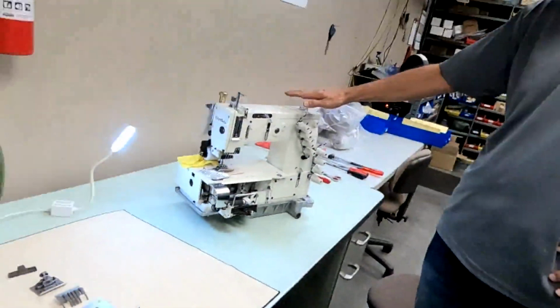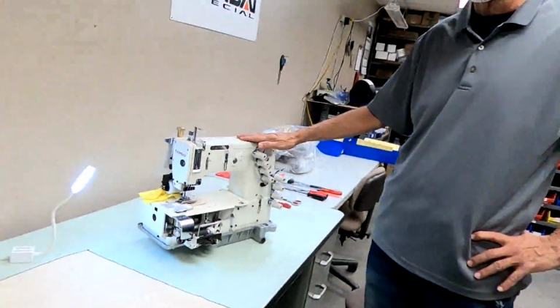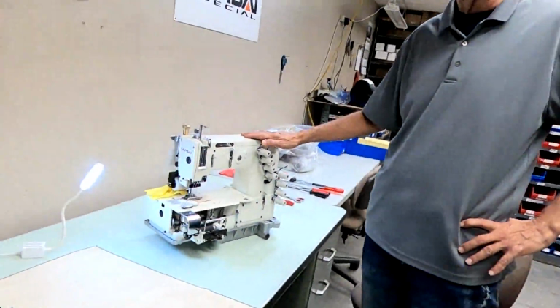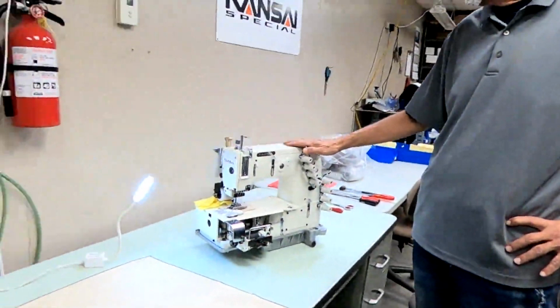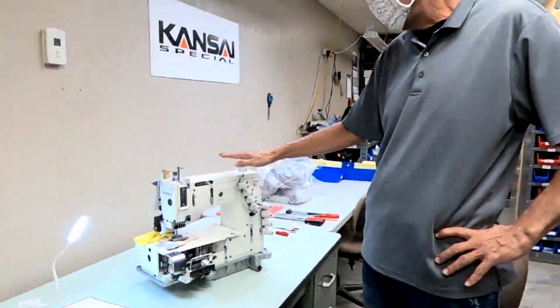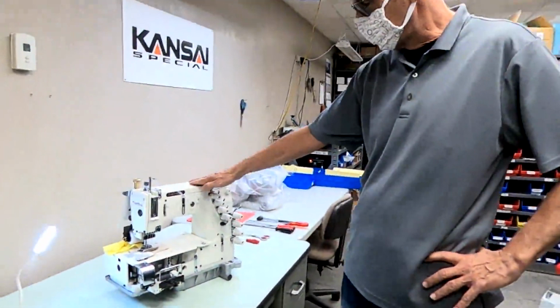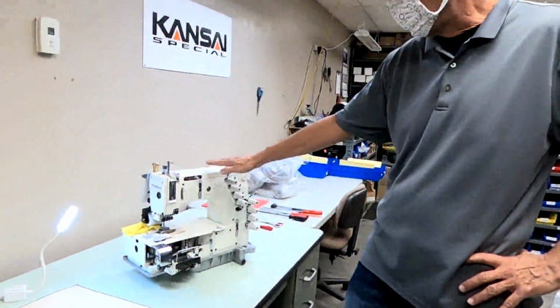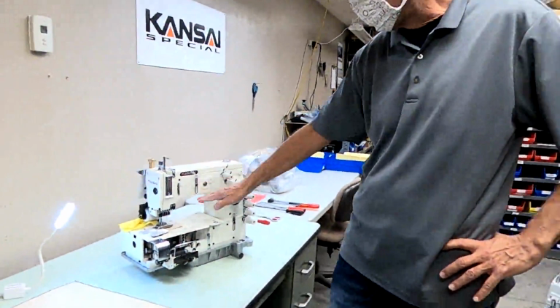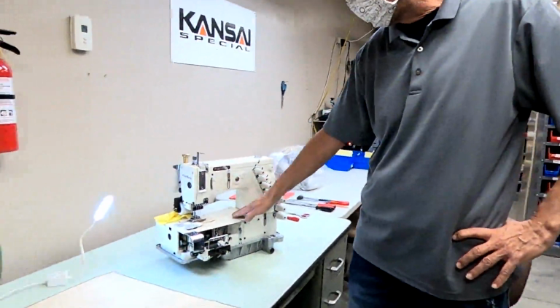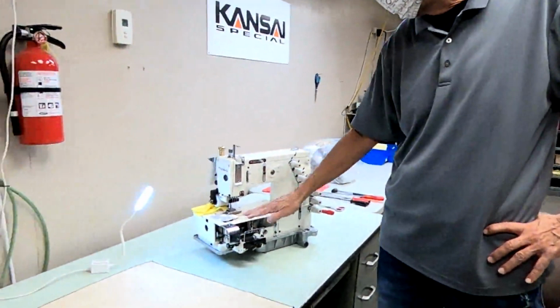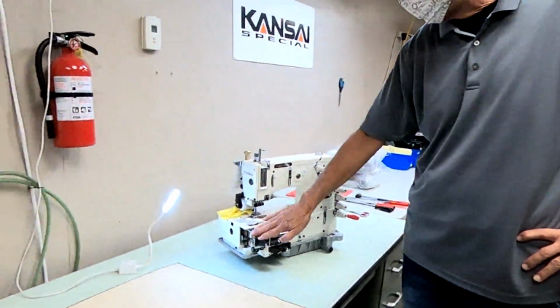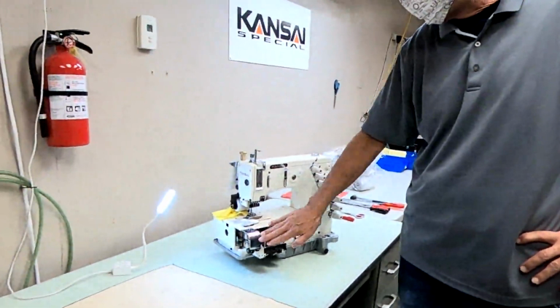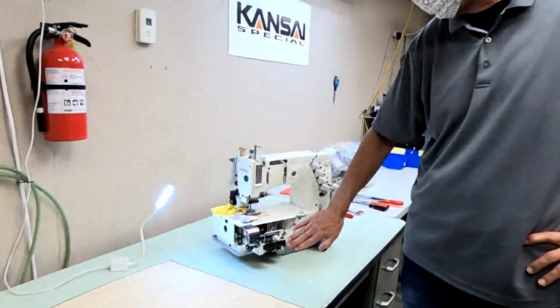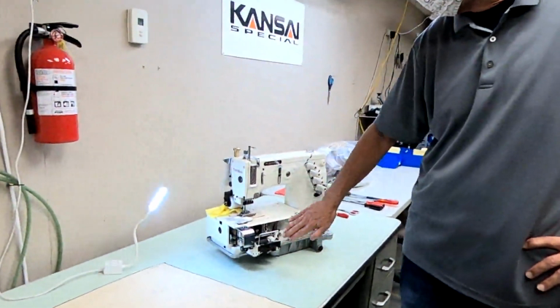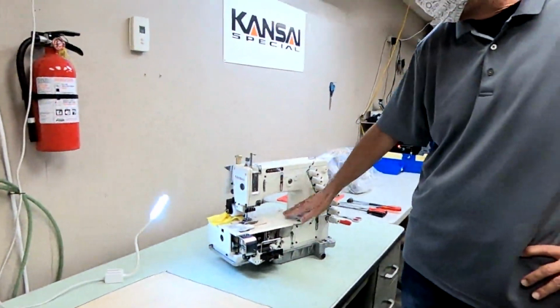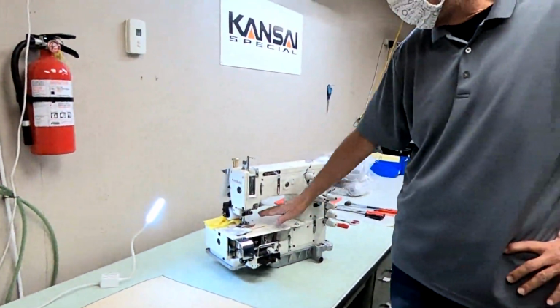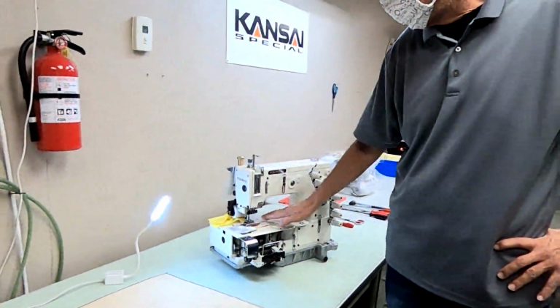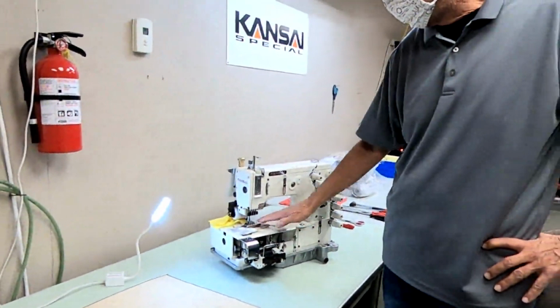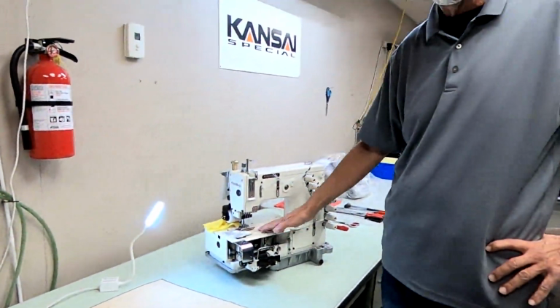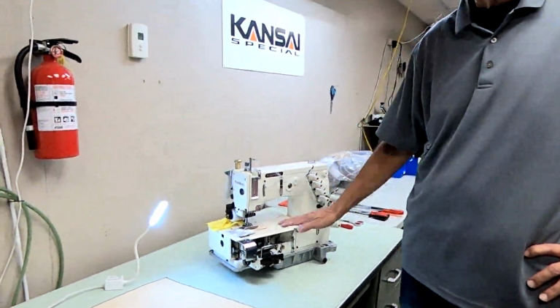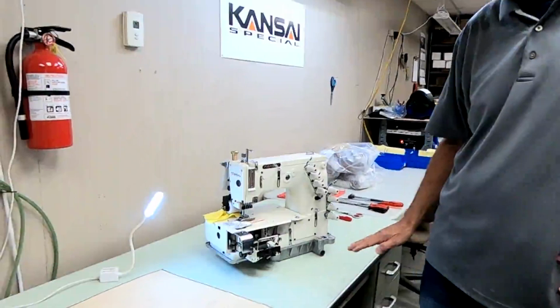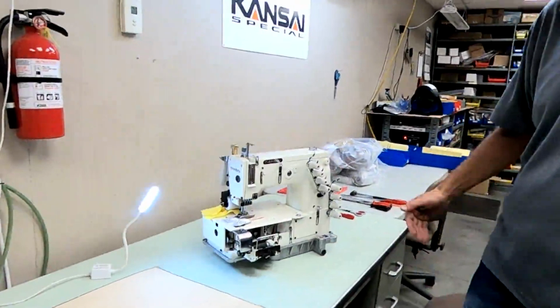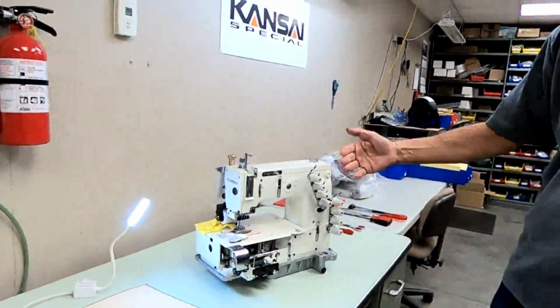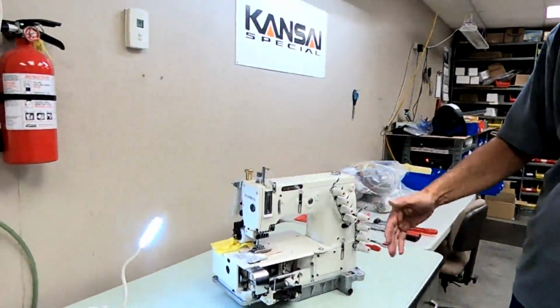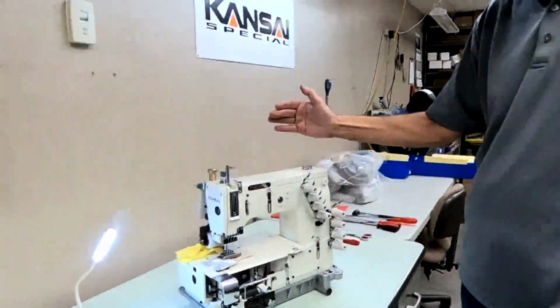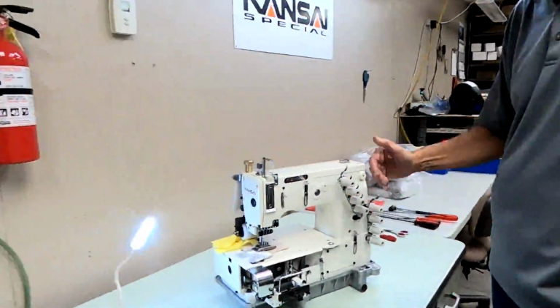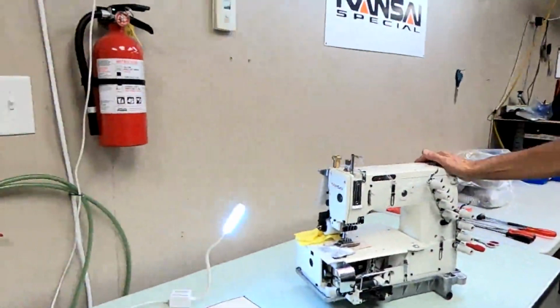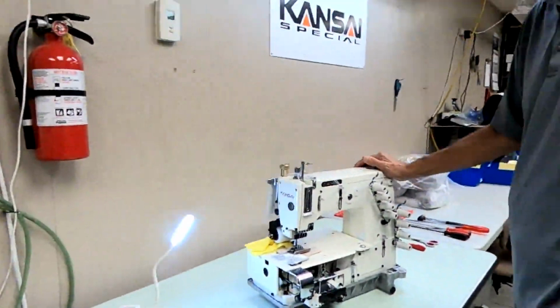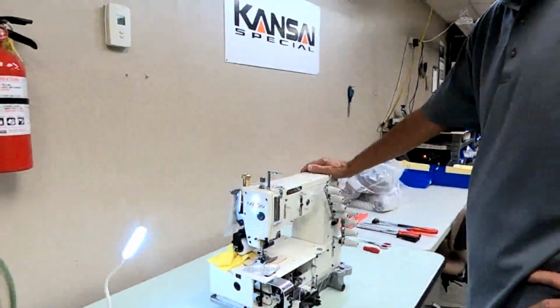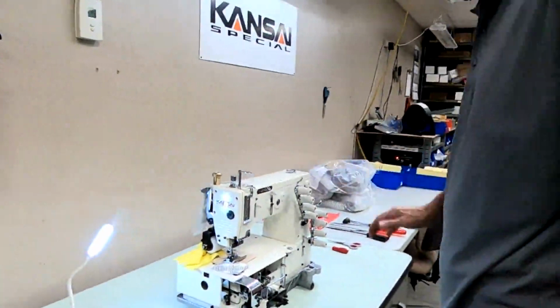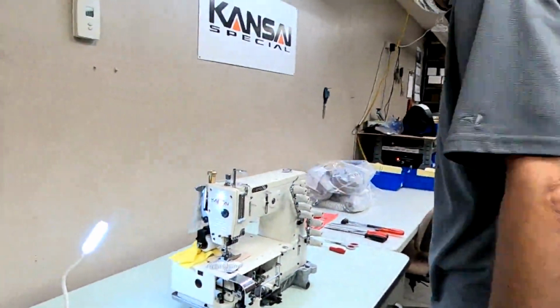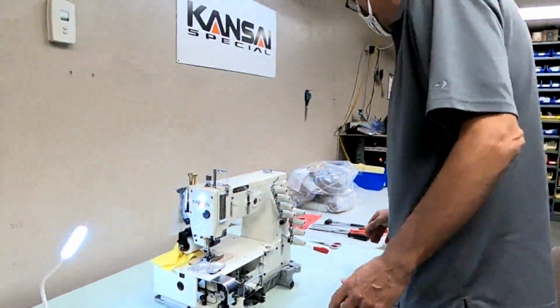The first thing we're going to do is remove all the covers, shields, and gauge parts. That's what we're going to do now — remove all the covers and gauge parts.